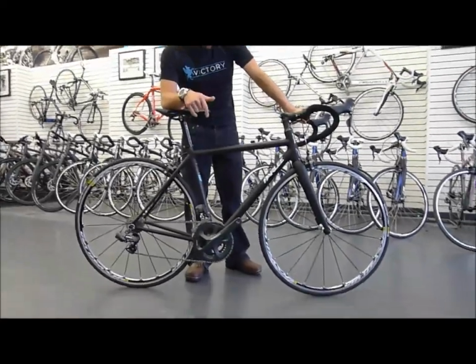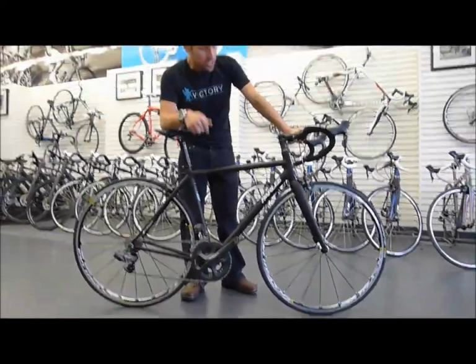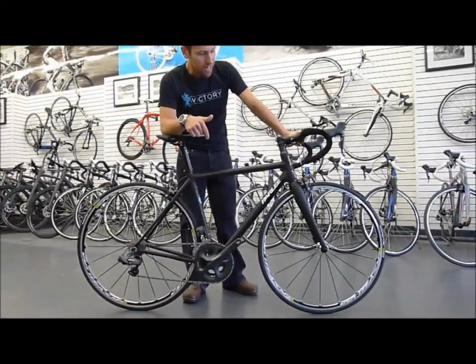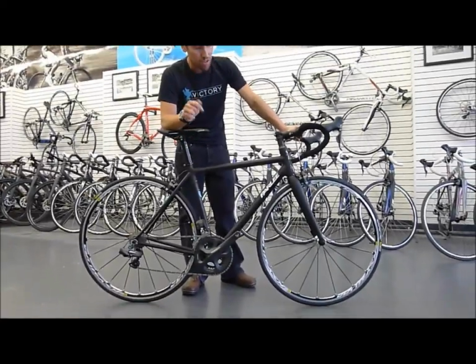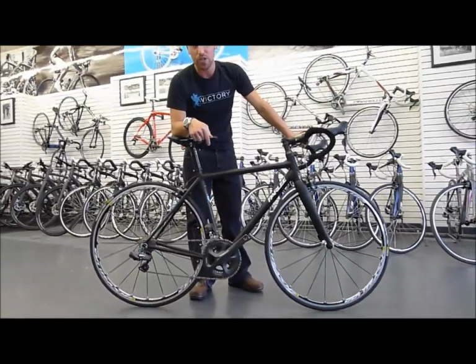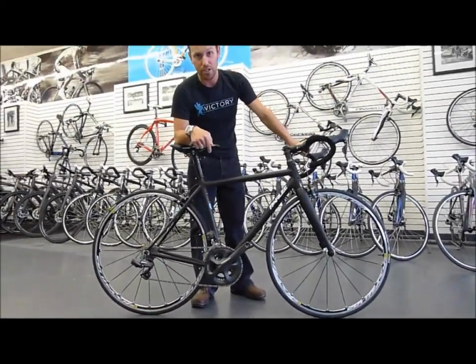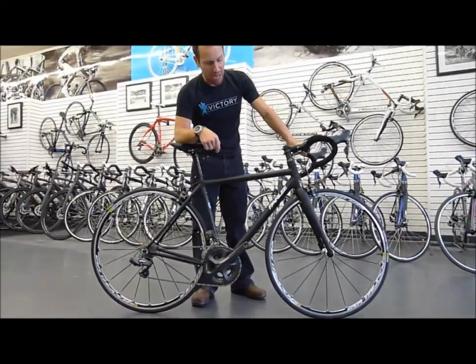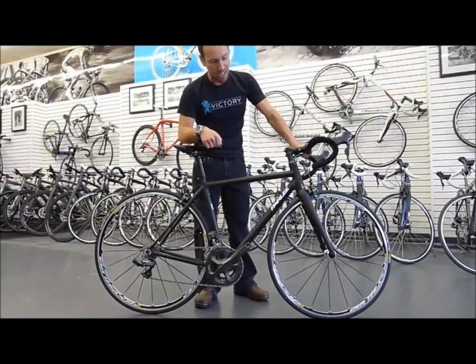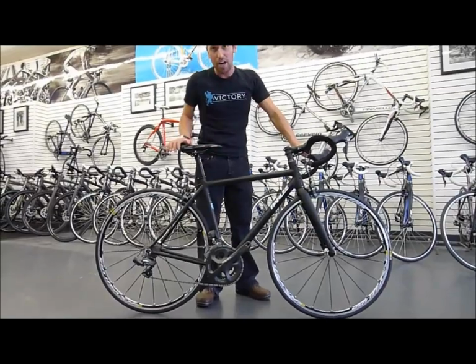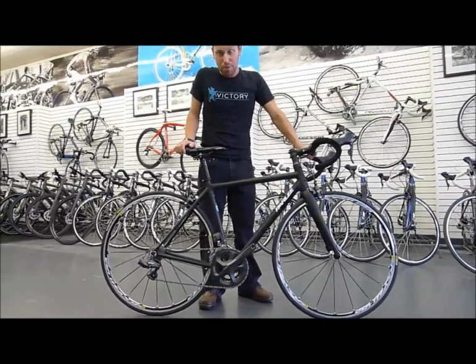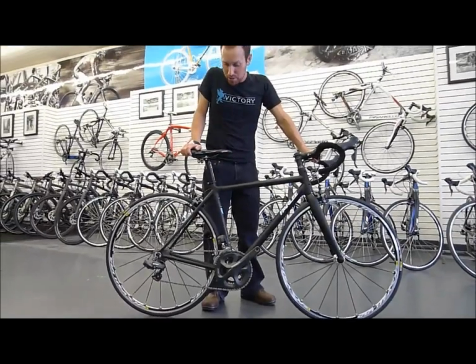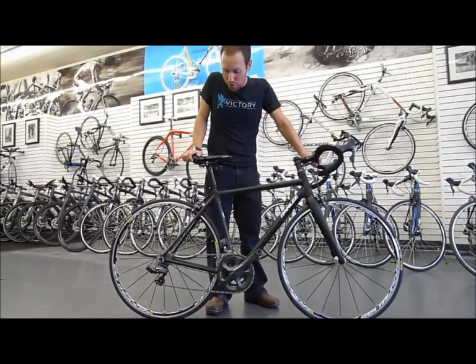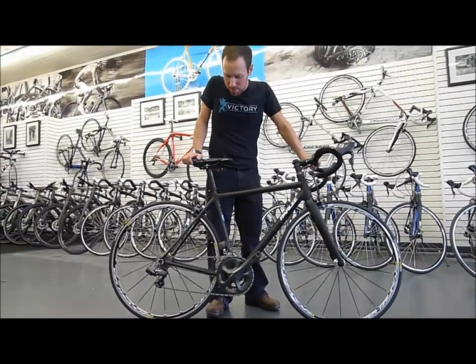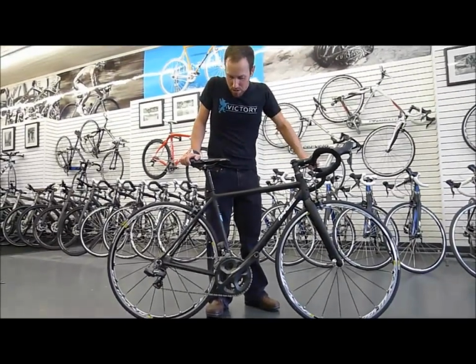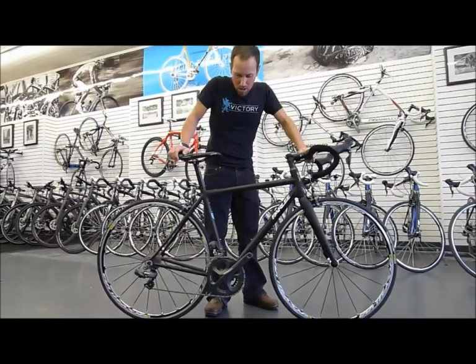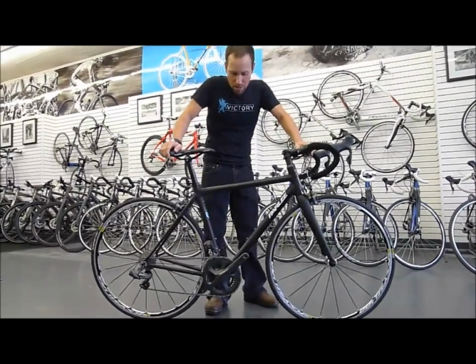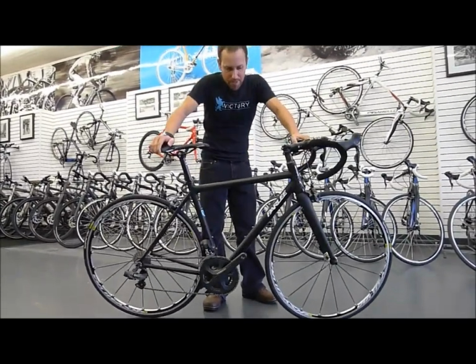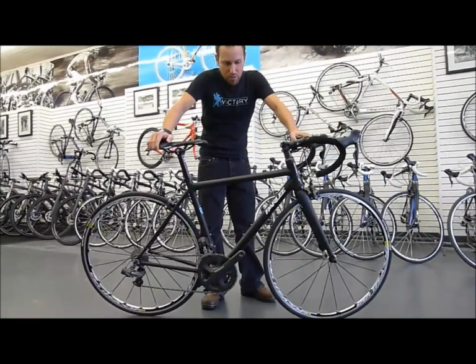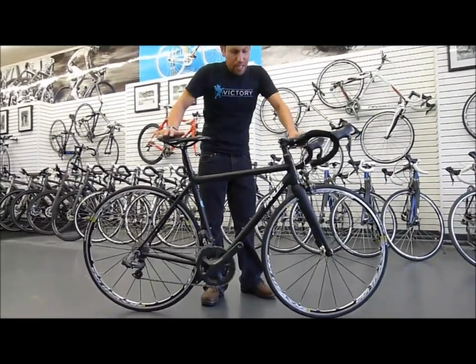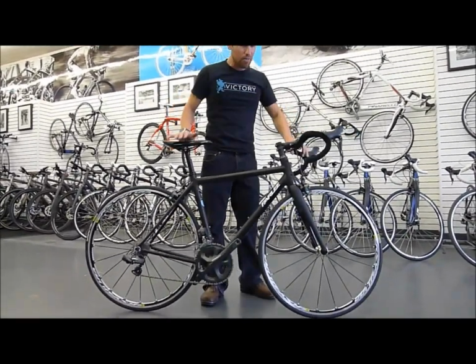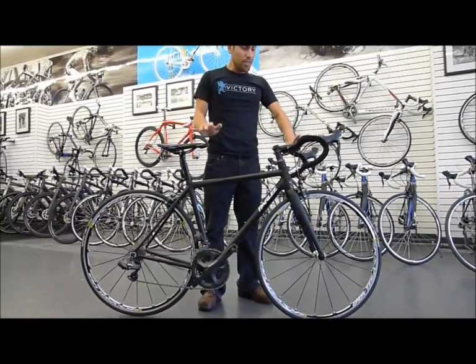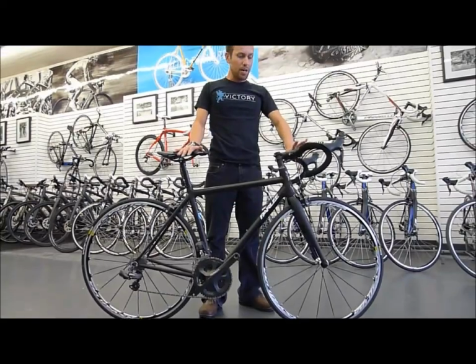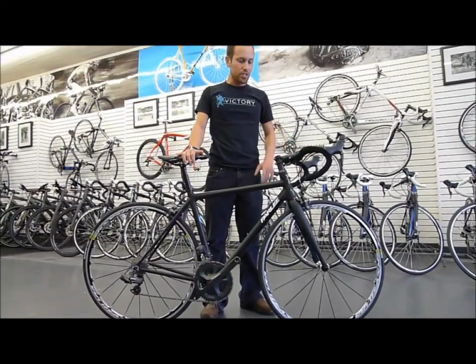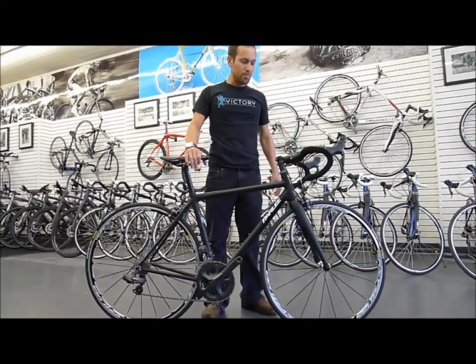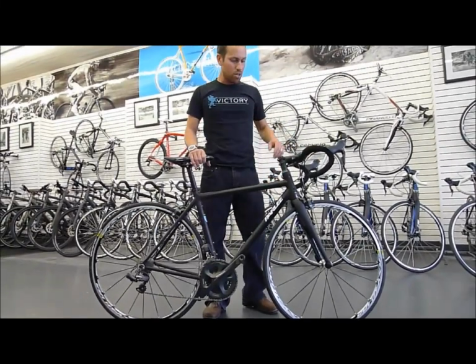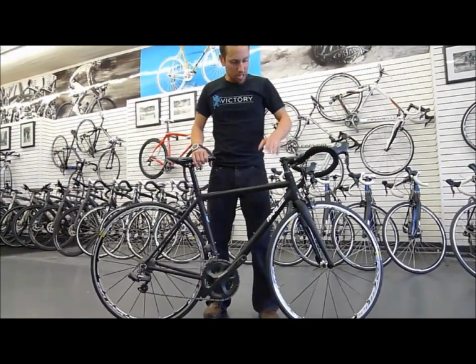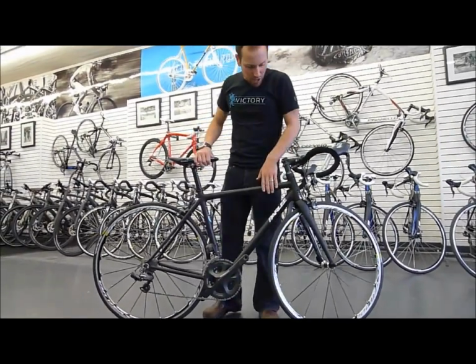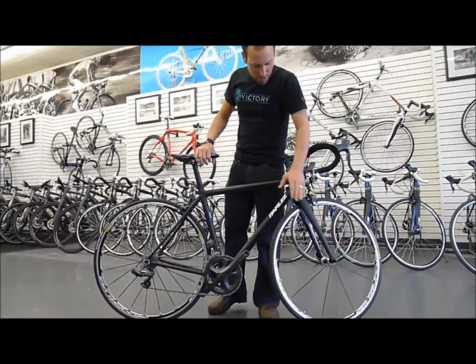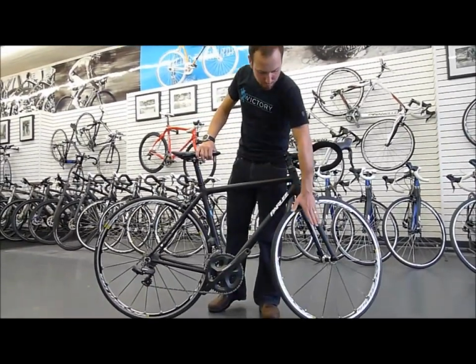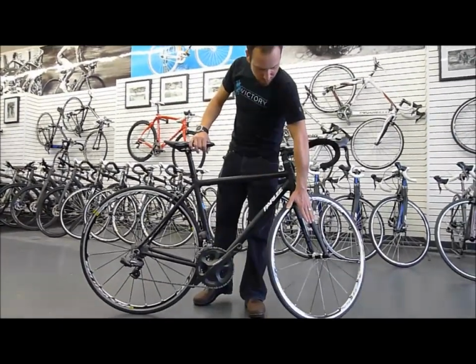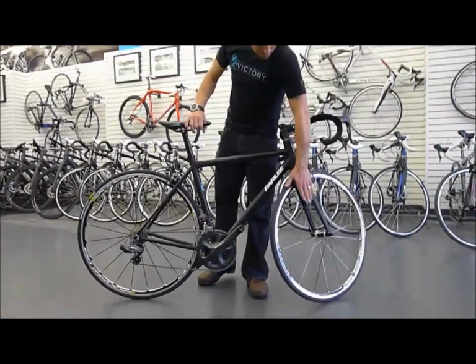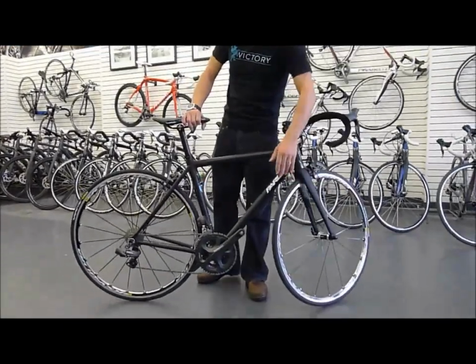The Z5 was one of the first ever sub 800 gram production road frames. What you find here — the main thing about these frames — is Envy Carbon, full Envy Carbon fork.